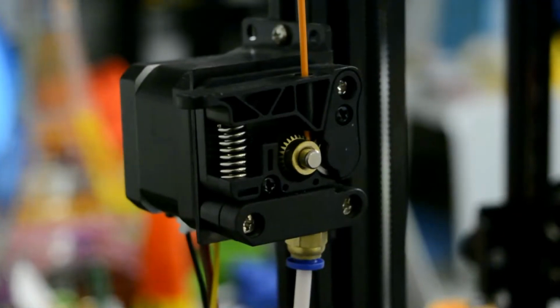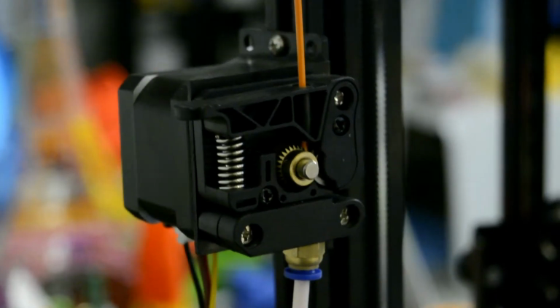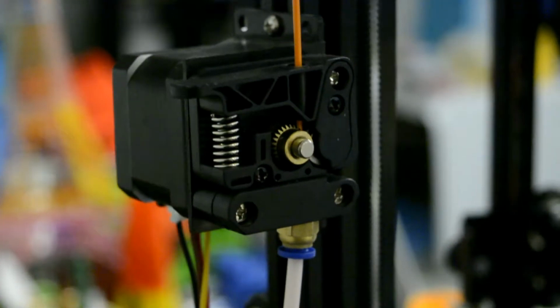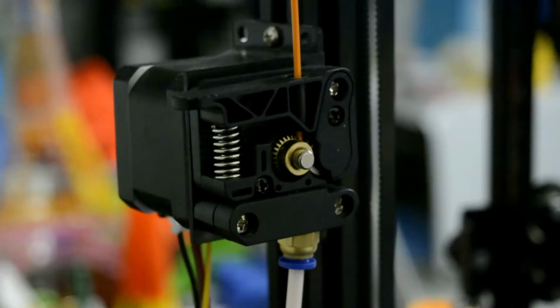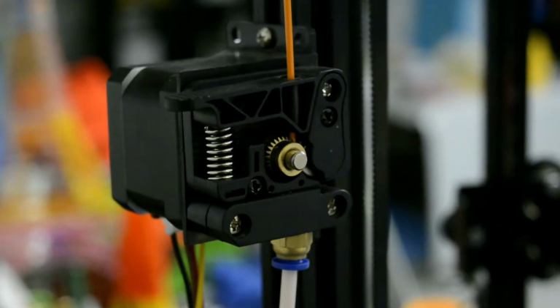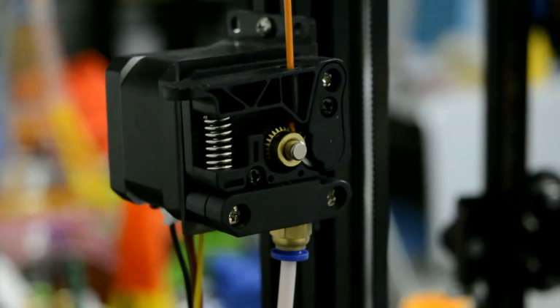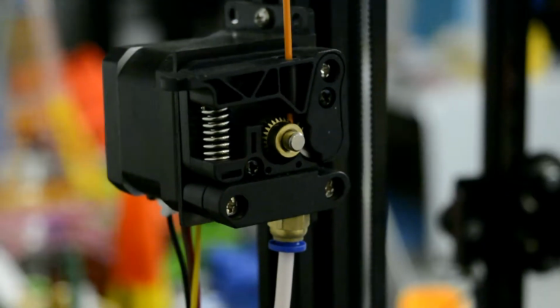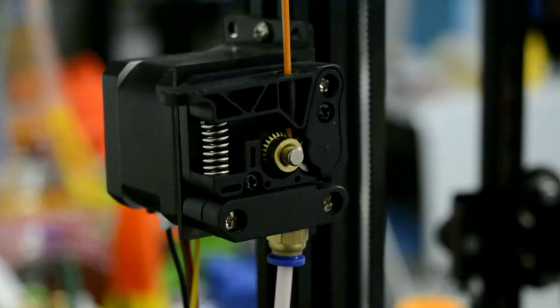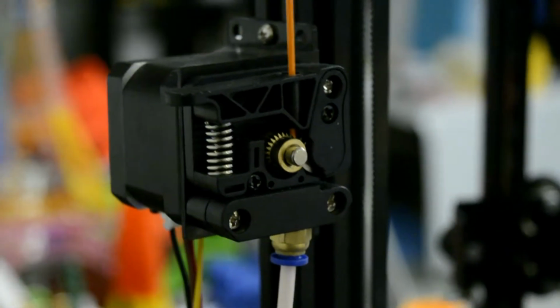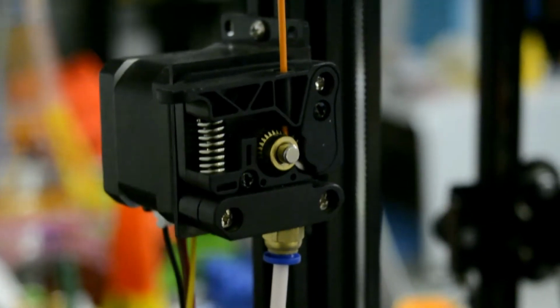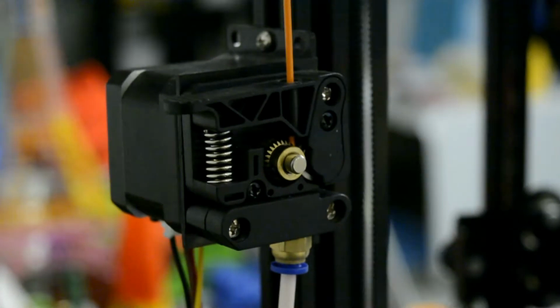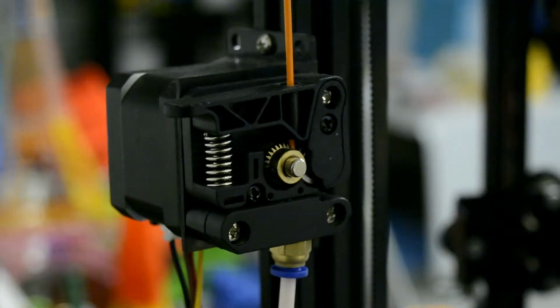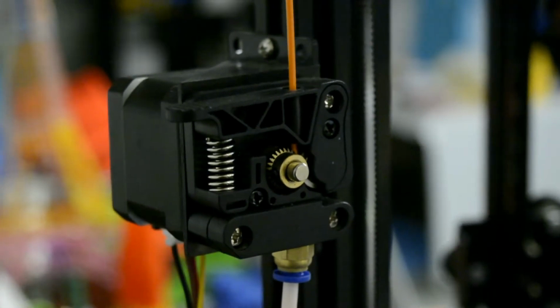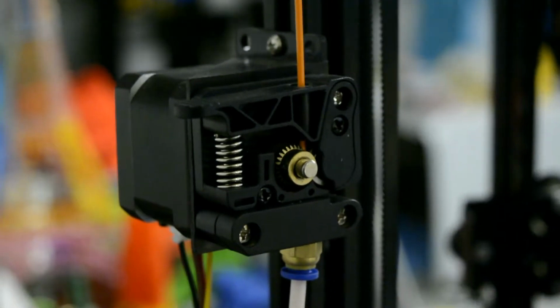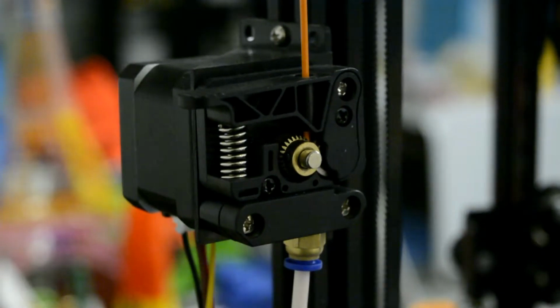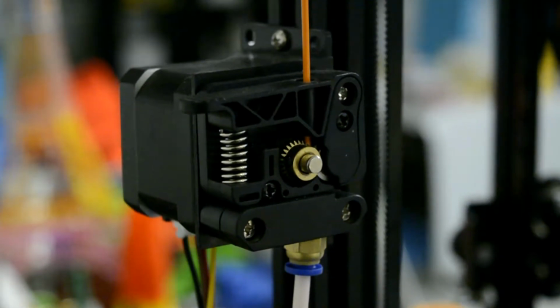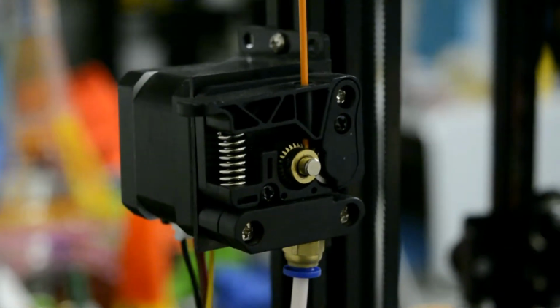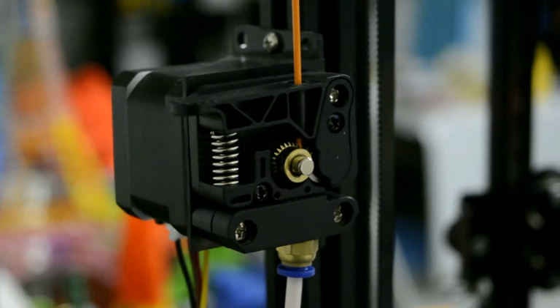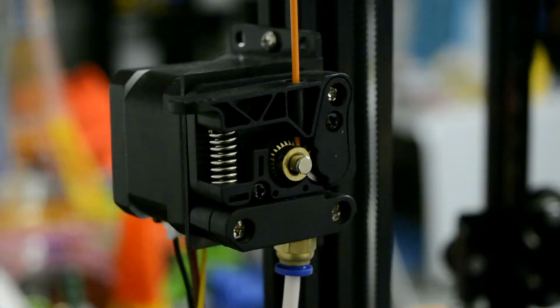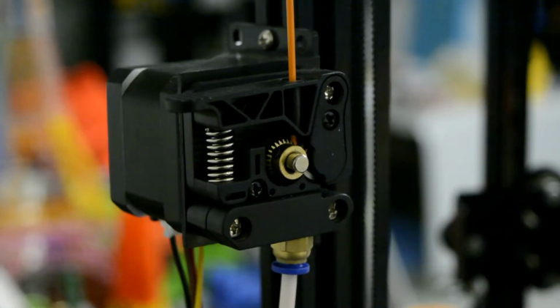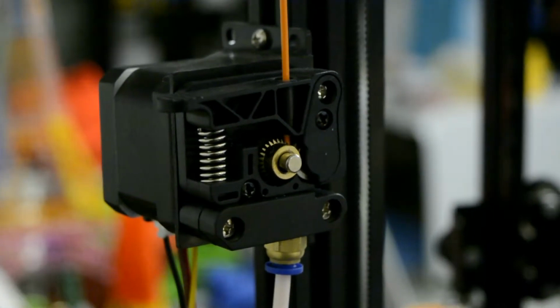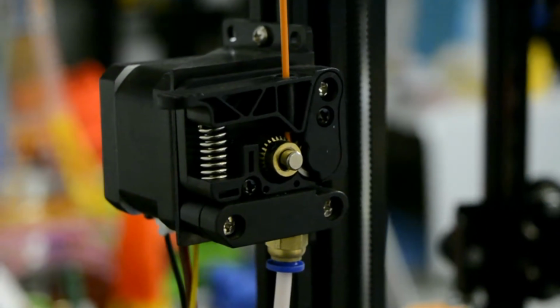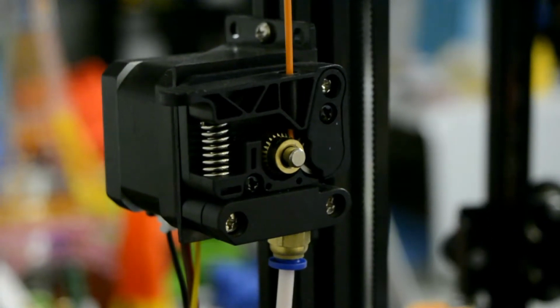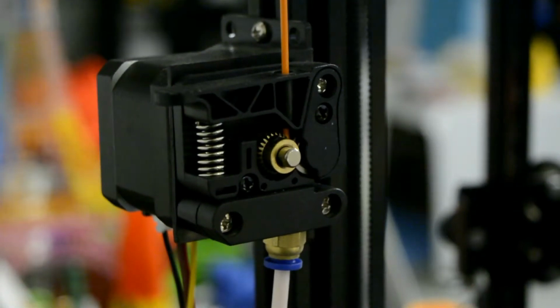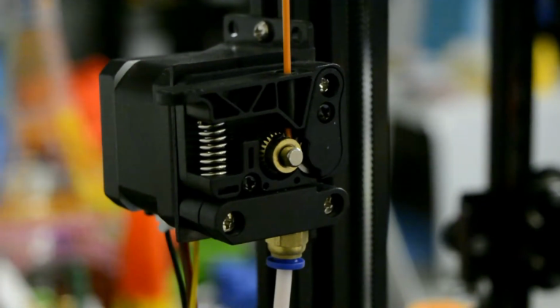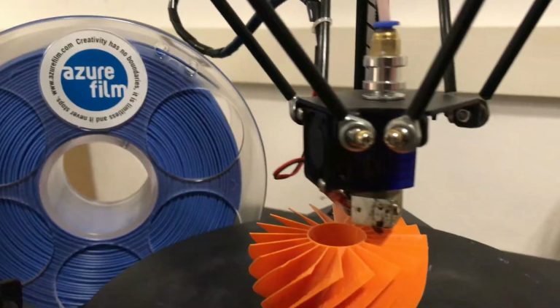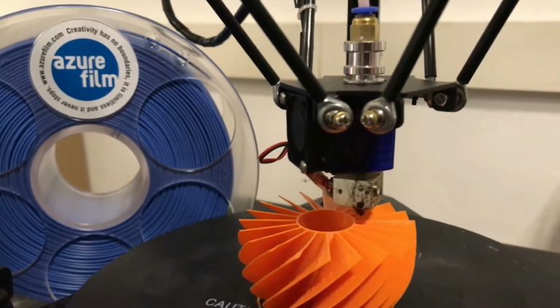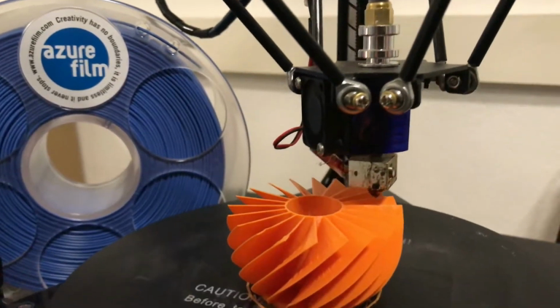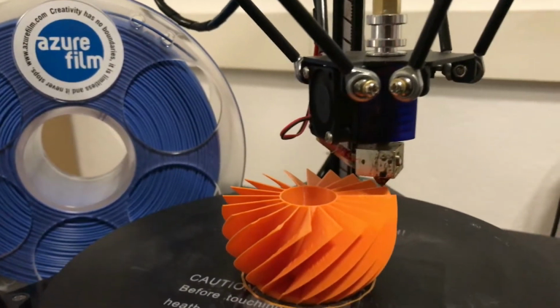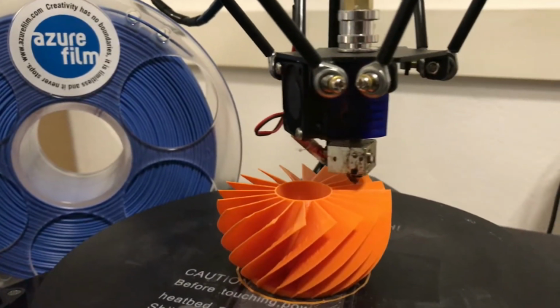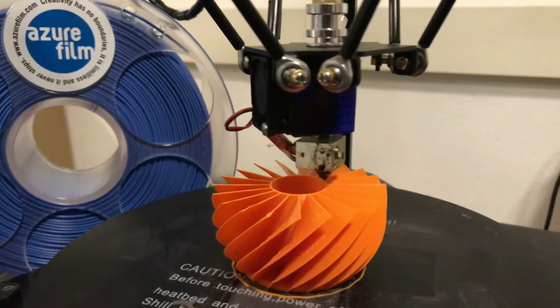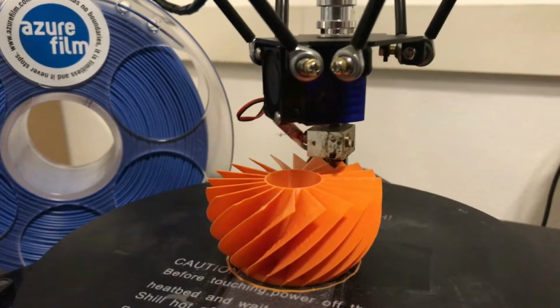One good thing about this 3D printer is that it doesn't have a NEMA stepper motor on the extruder but in the back of the 3D printer, which helps you get your print results even better.